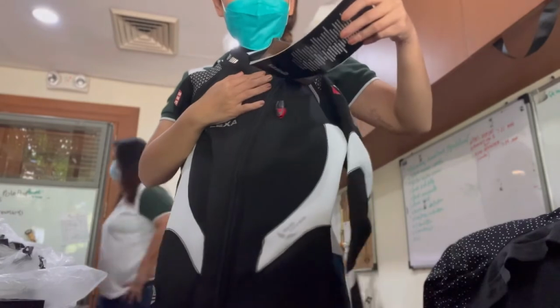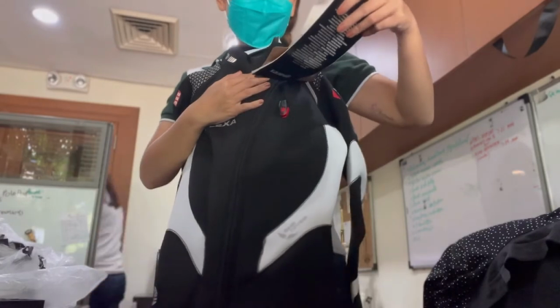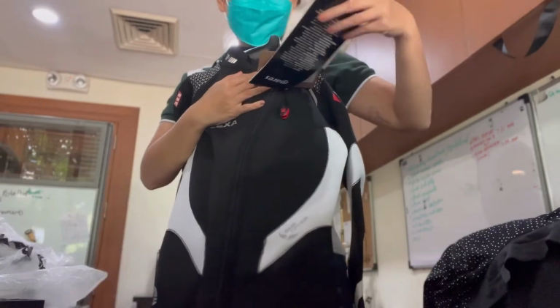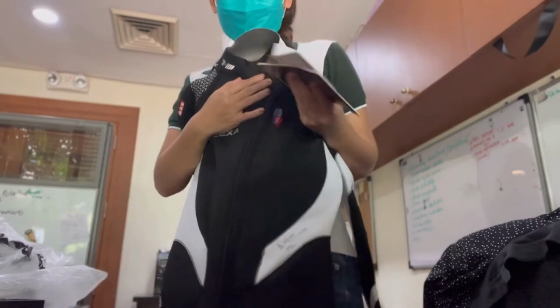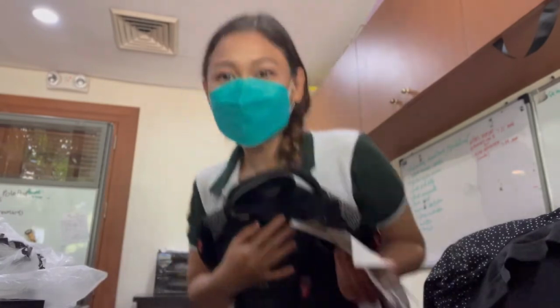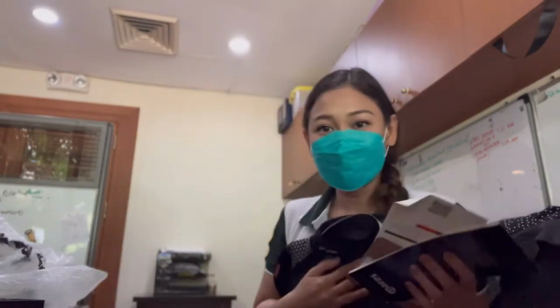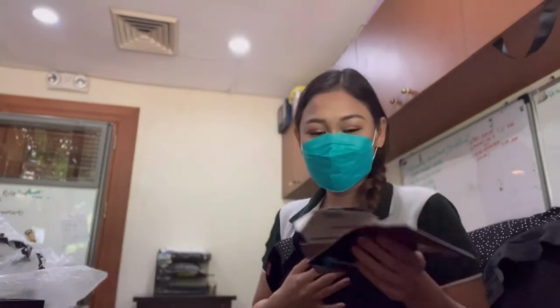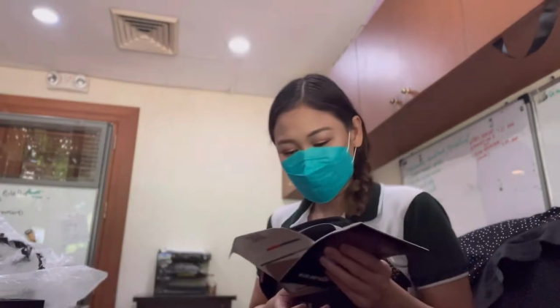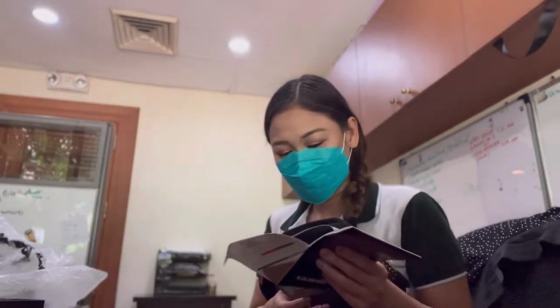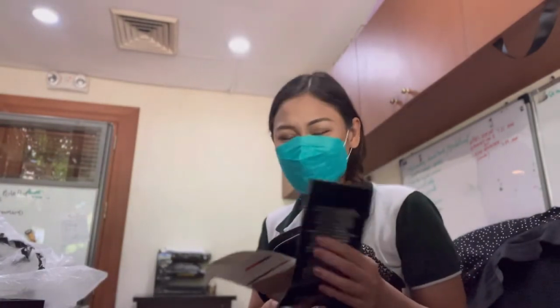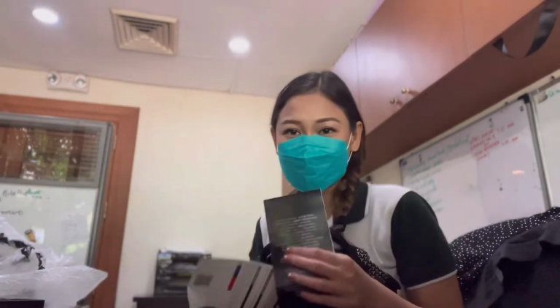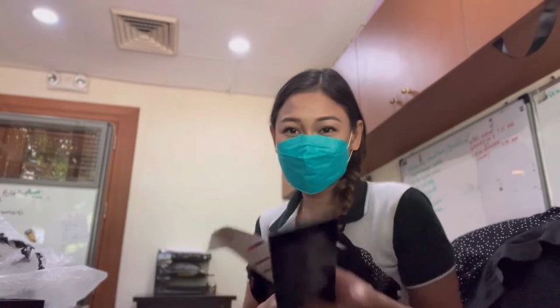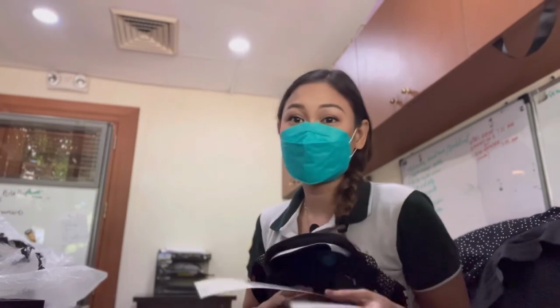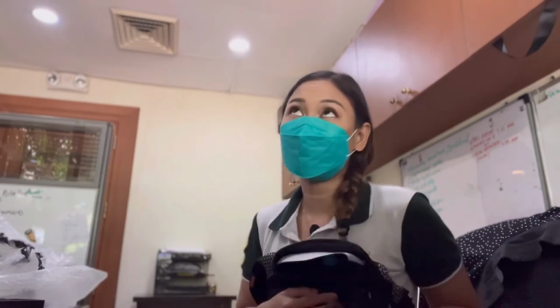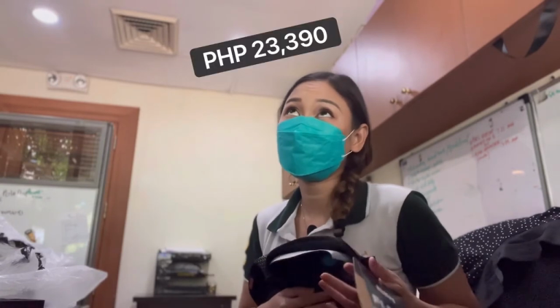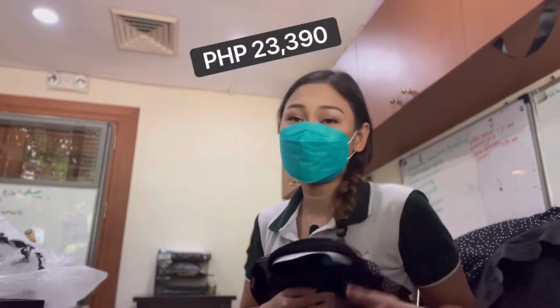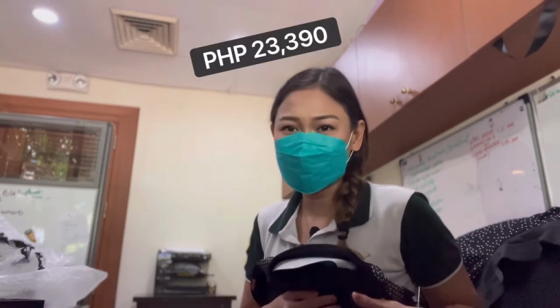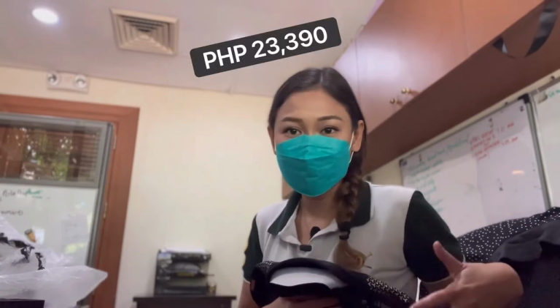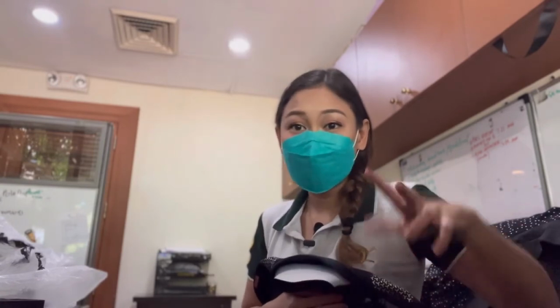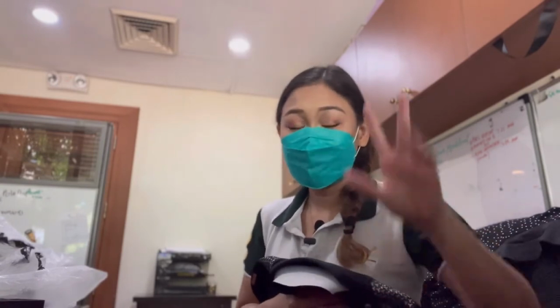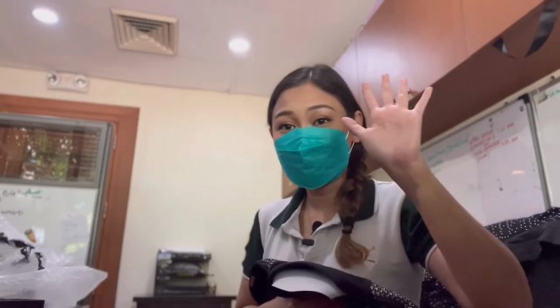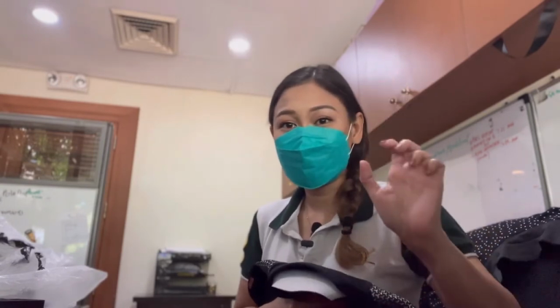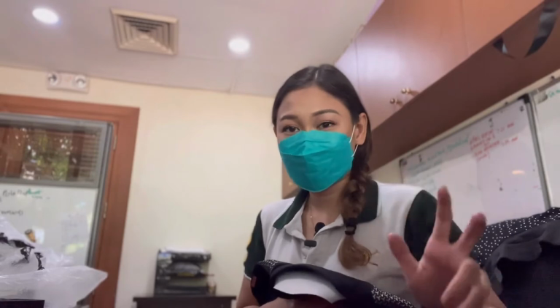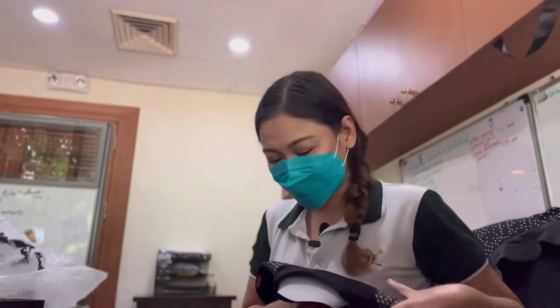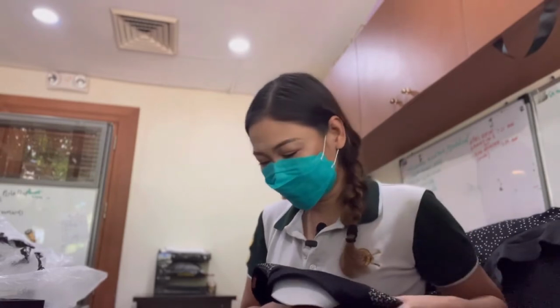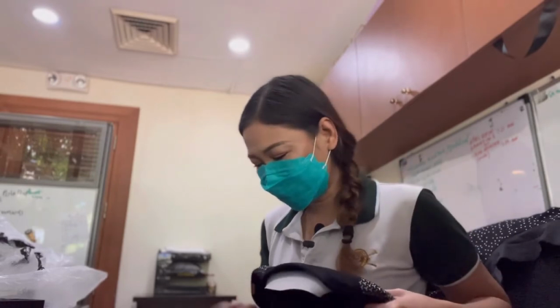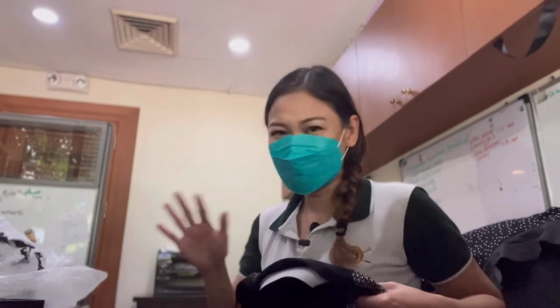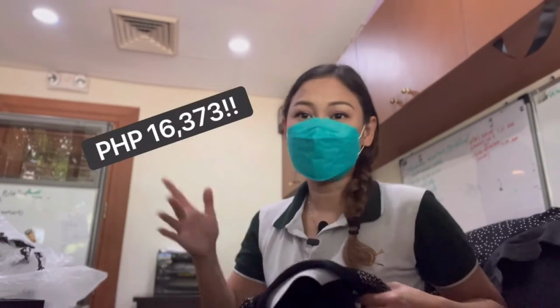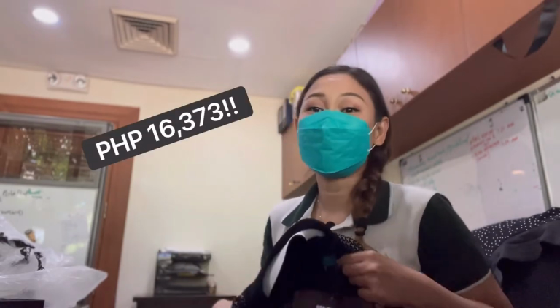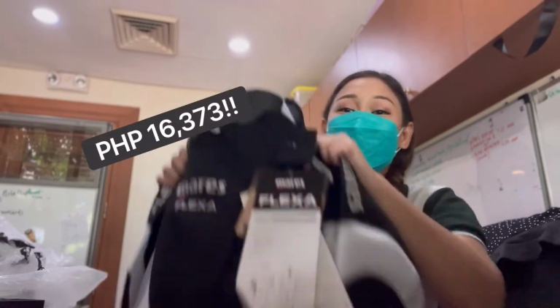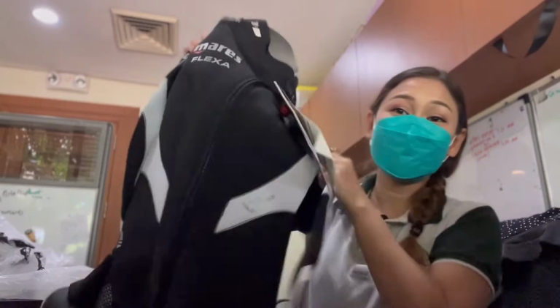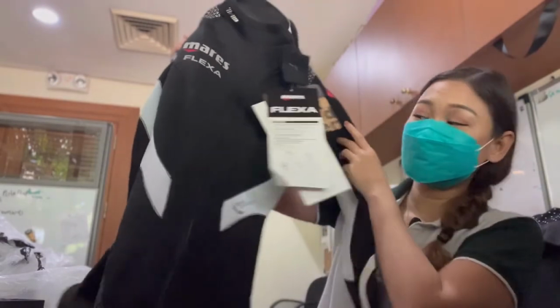I tried it on several times already in the Maris store but never really purchased it because it was at around 23,000 plus. But because of the Philippine Dive Expo, we got this for only around 16,000 something. So that is a really good deal.